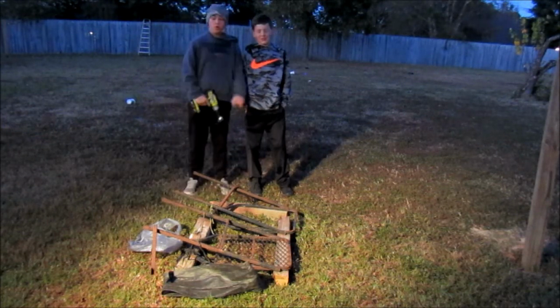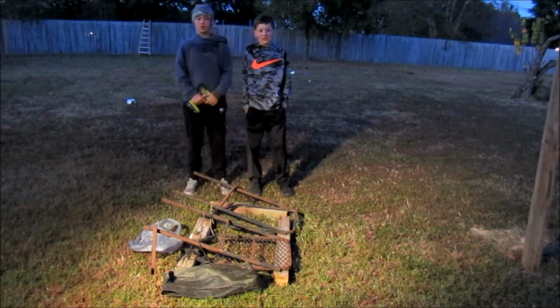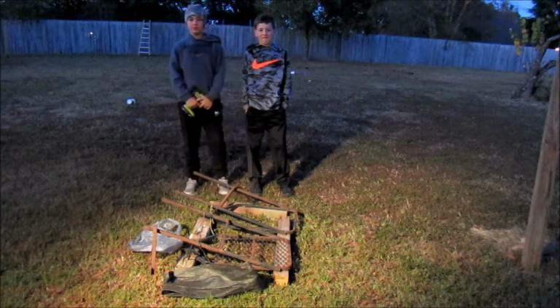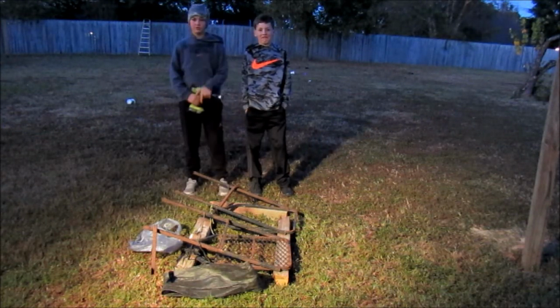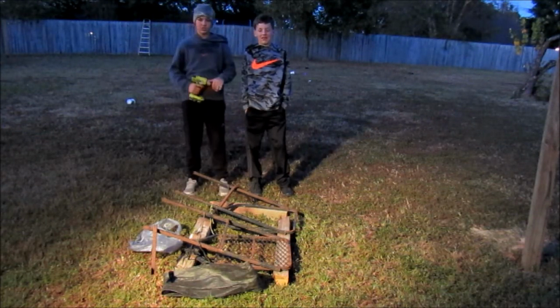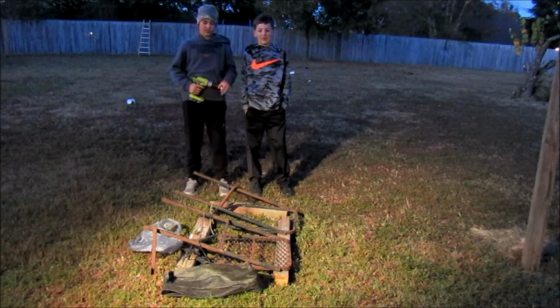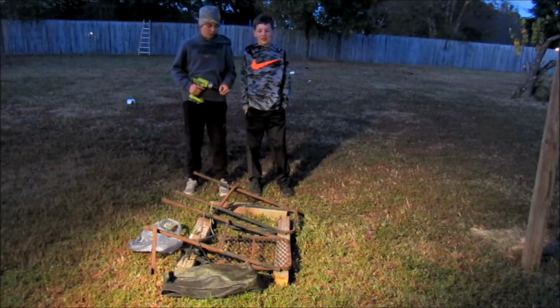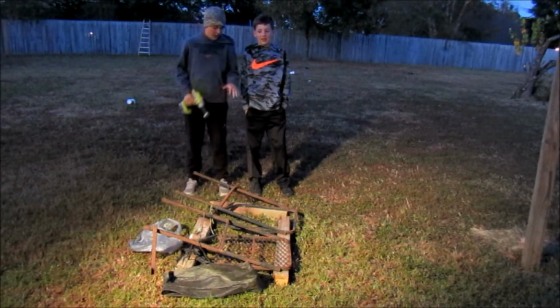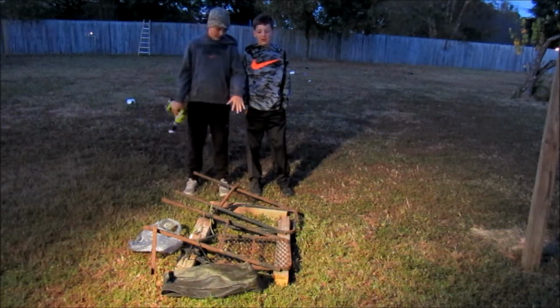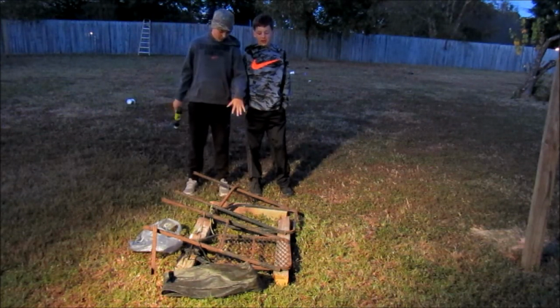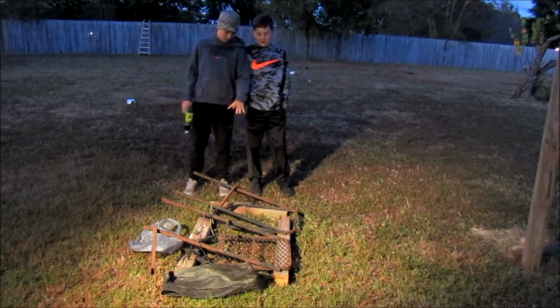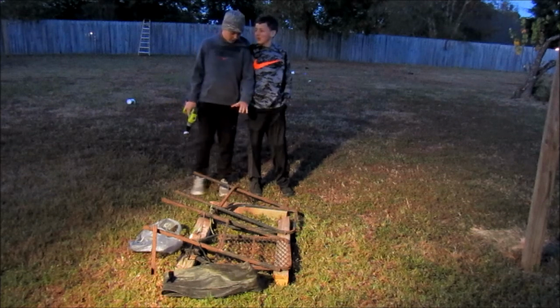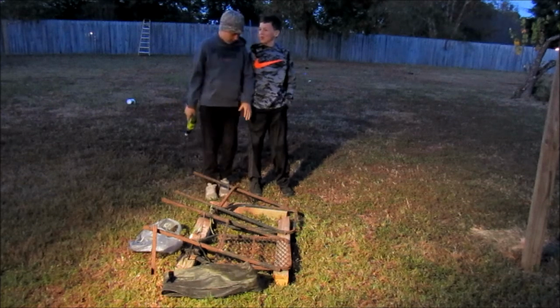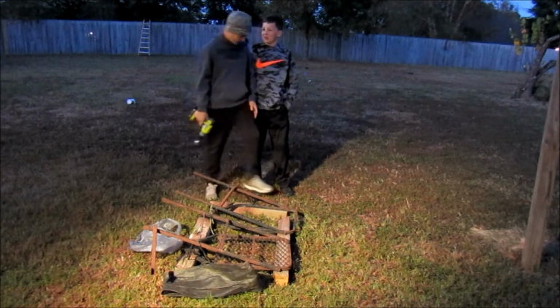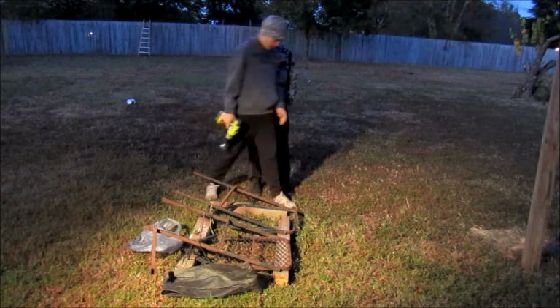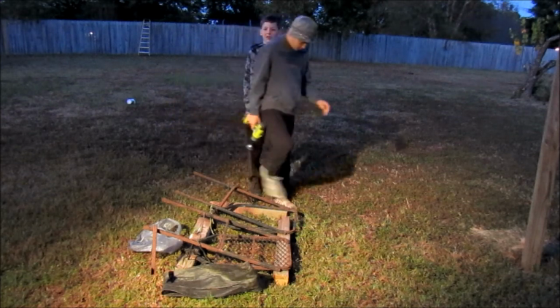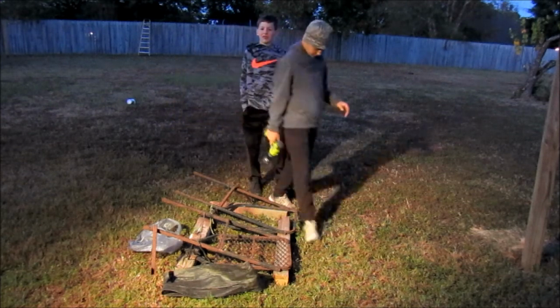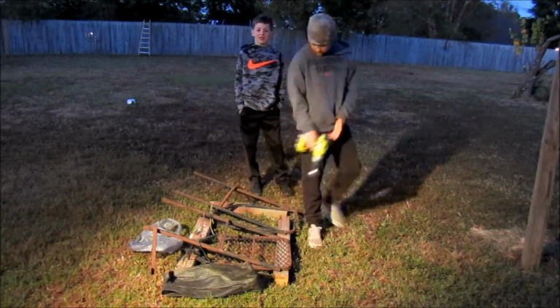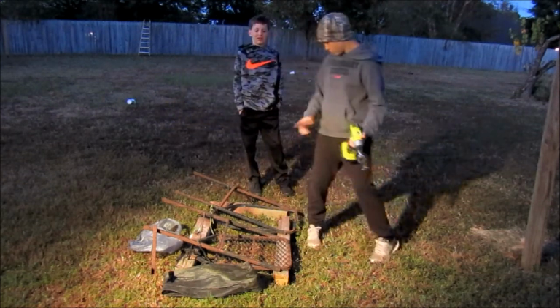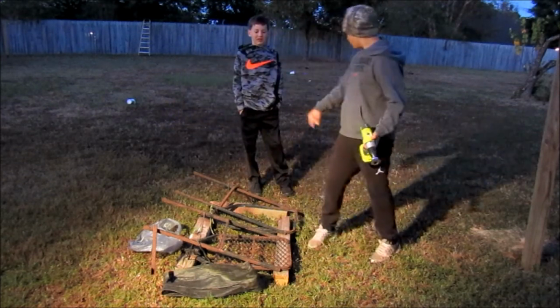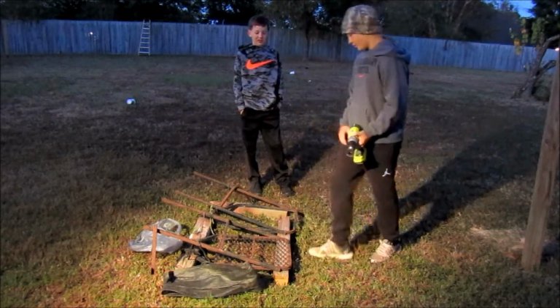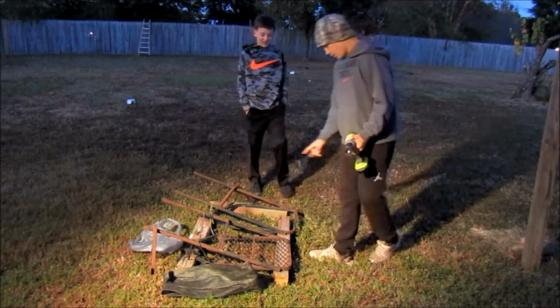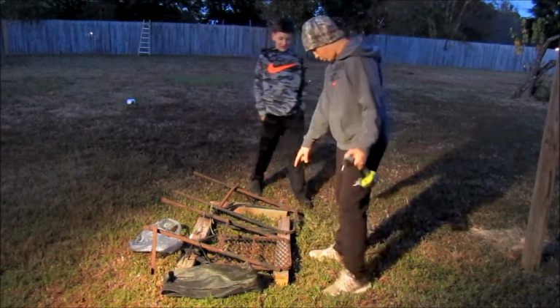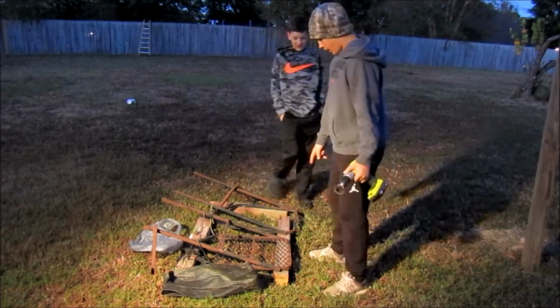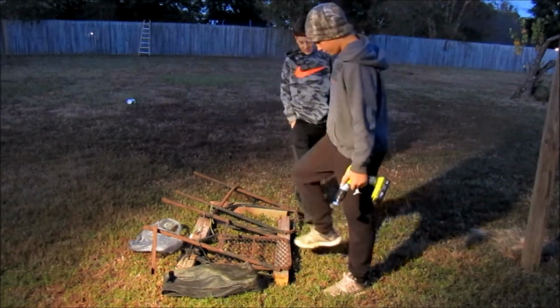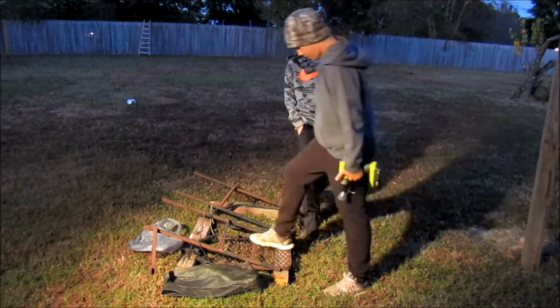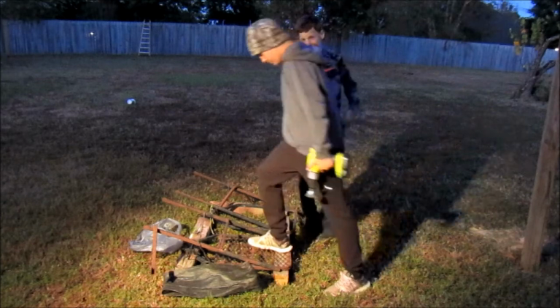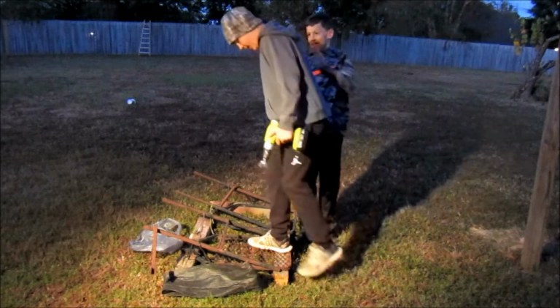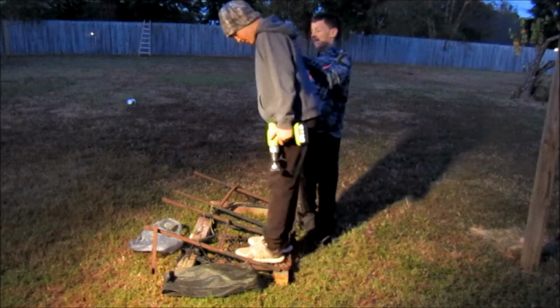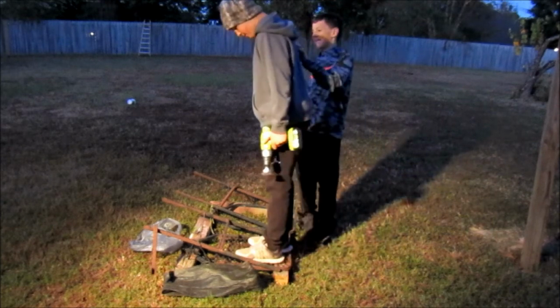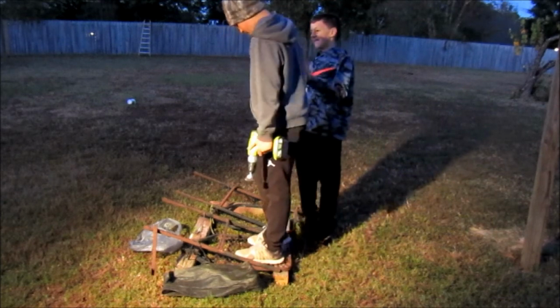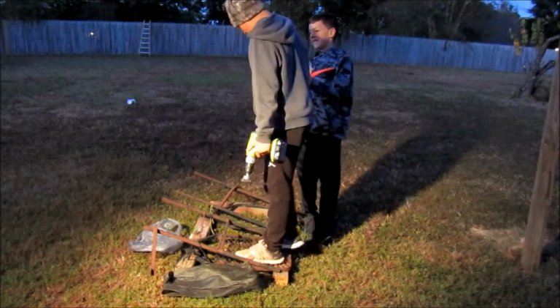Welcome back to another episode of Fishless Hunt in the South. I have this old tree stand right here — it's a climber. It's an old climber. It was my dad's and he got it my age.